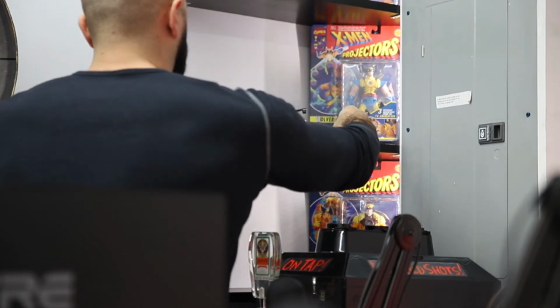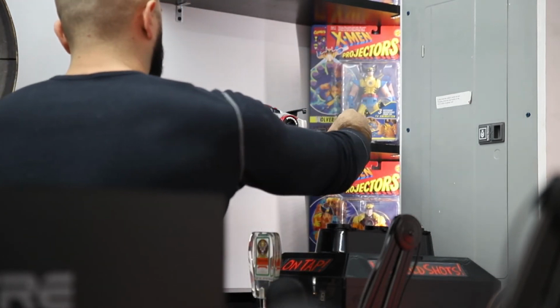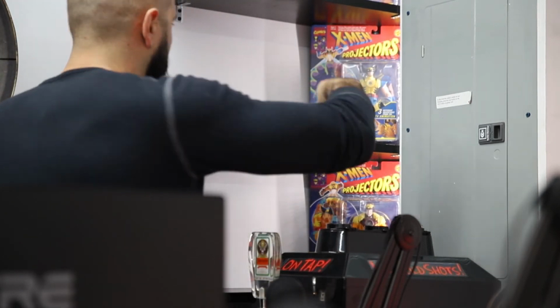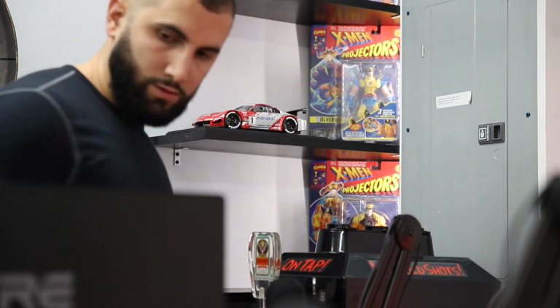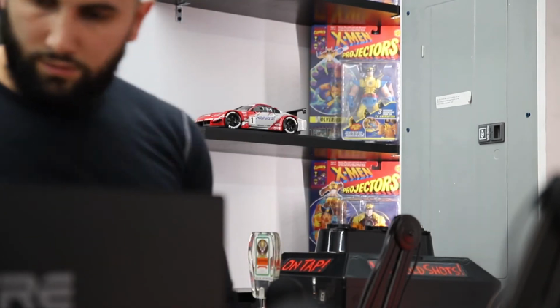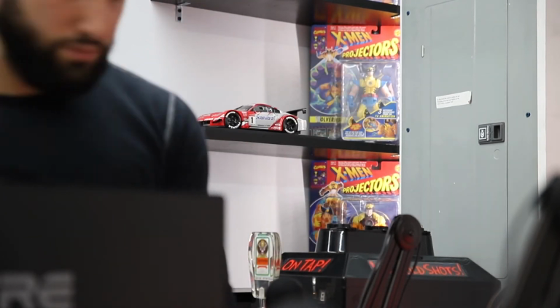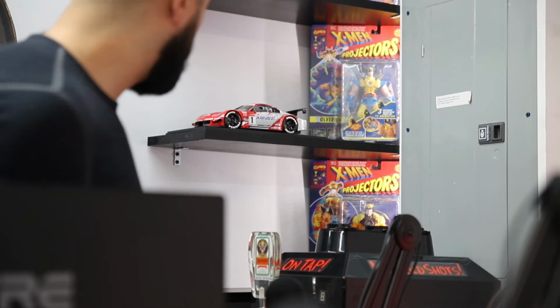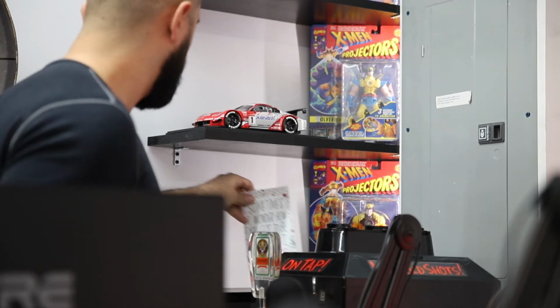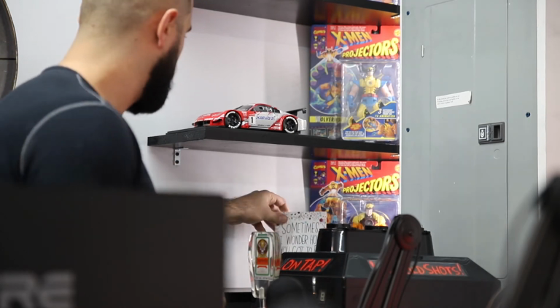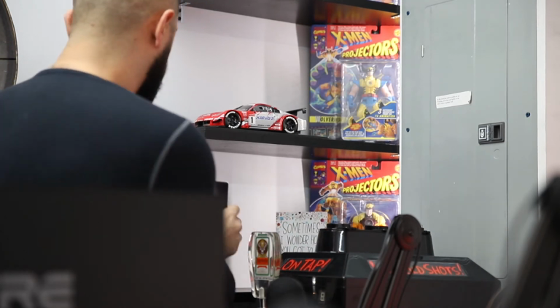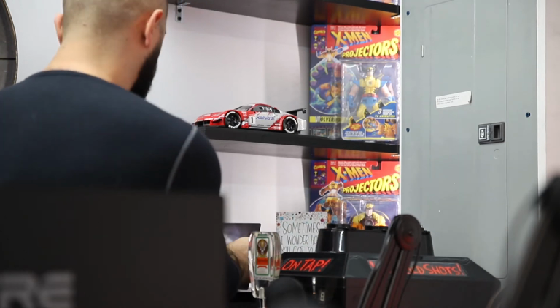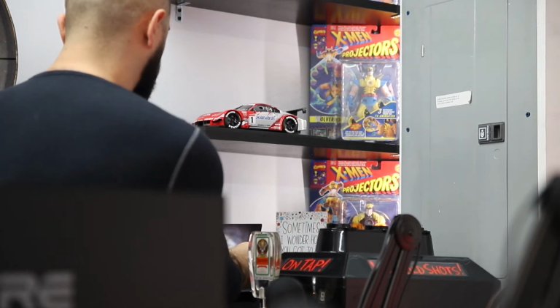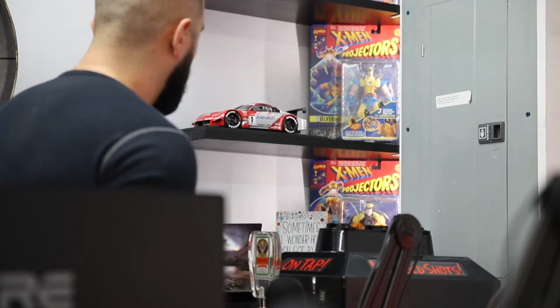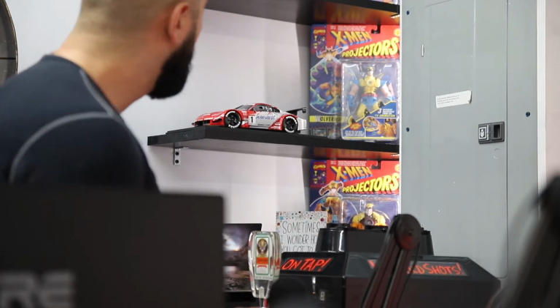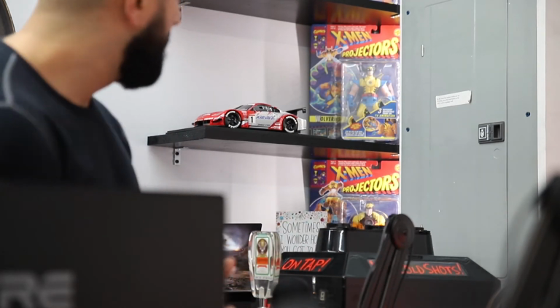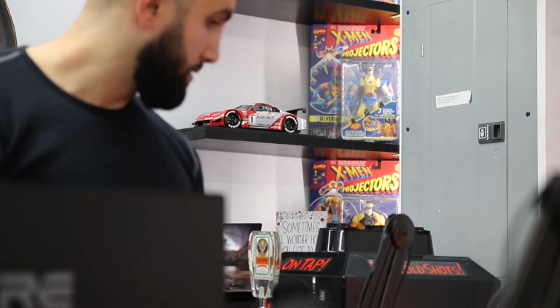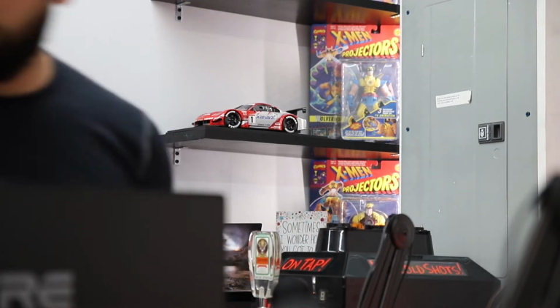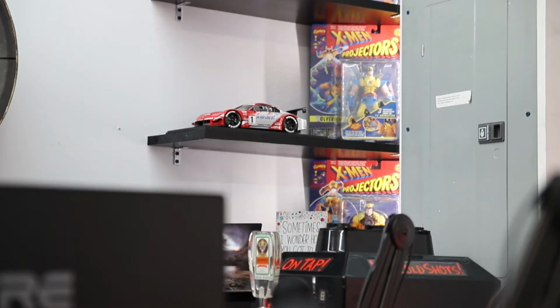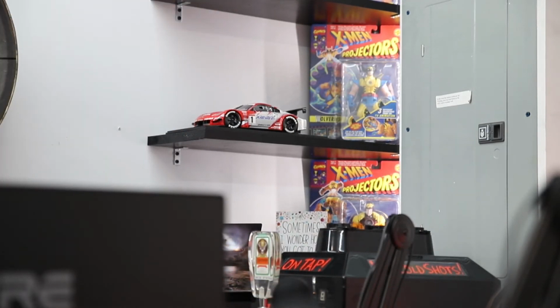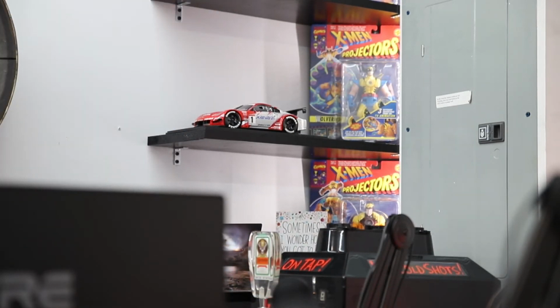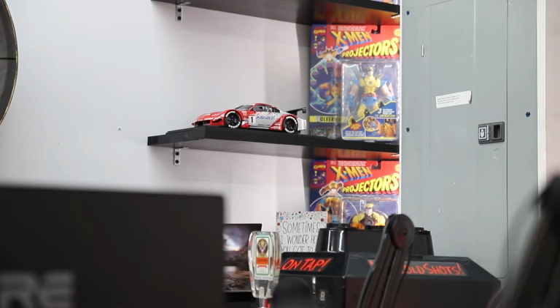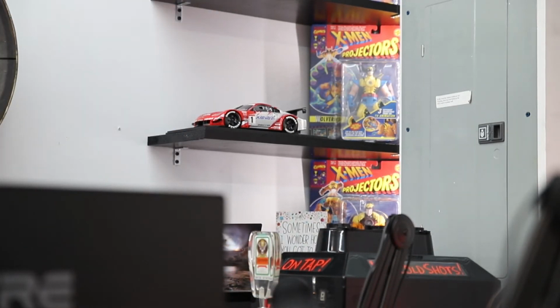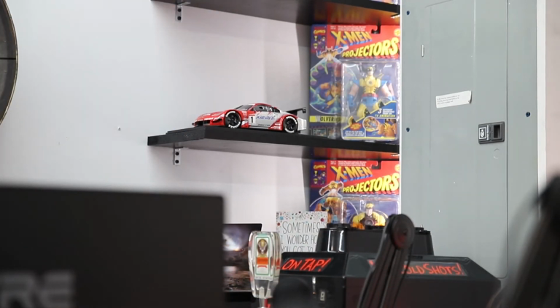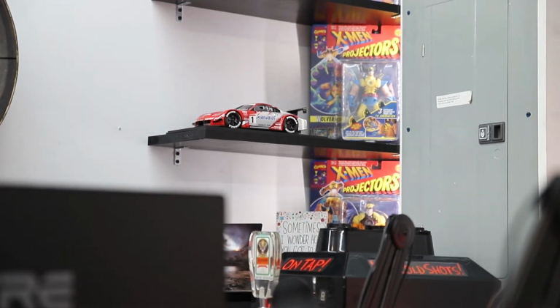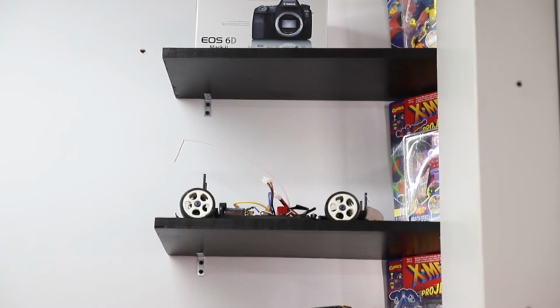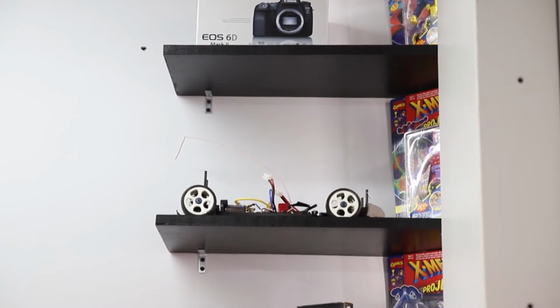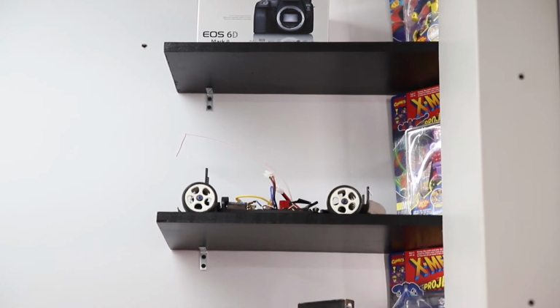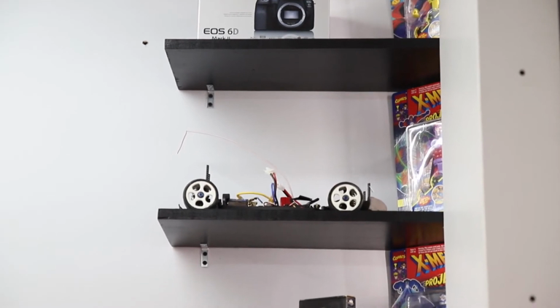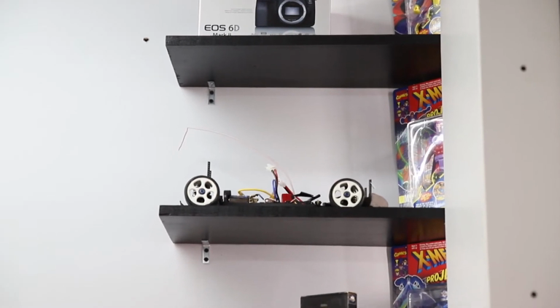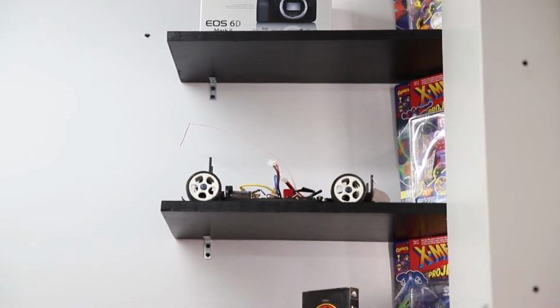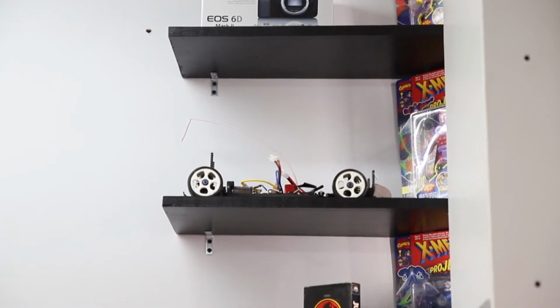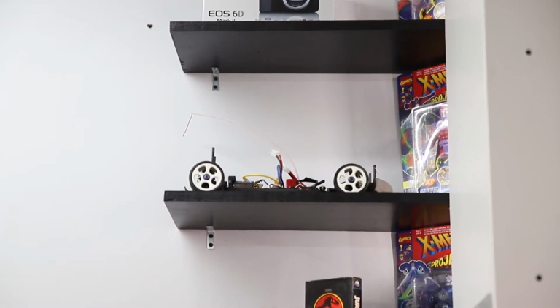I want this area to be a multi-purpose space between podcasts, YouTube, and just home office work in general. So I really wanted something in the background to give visual interest.